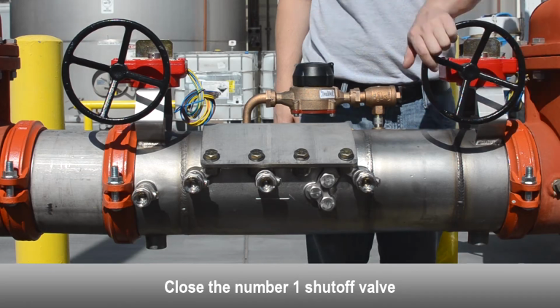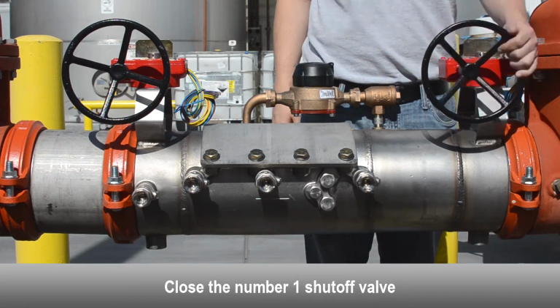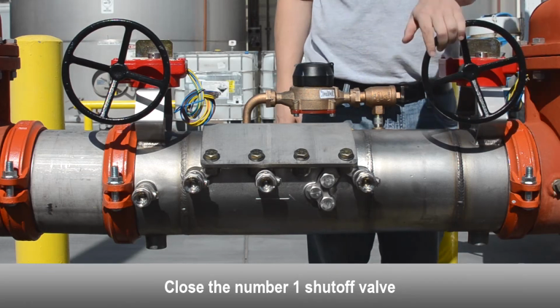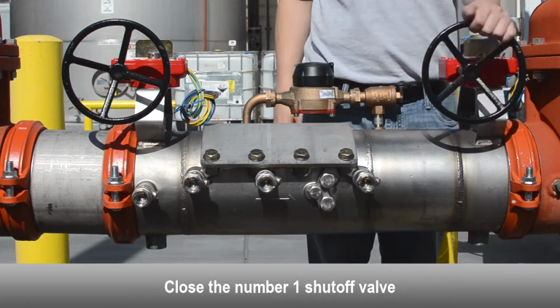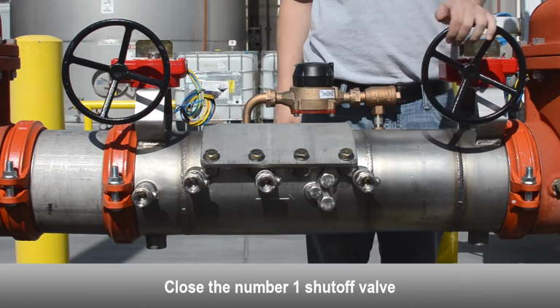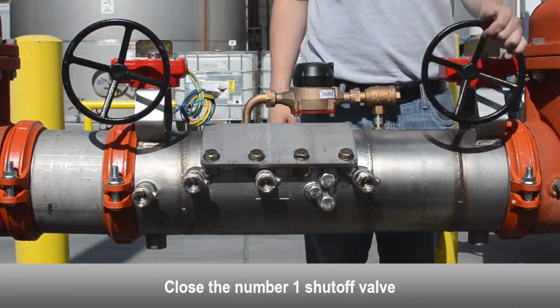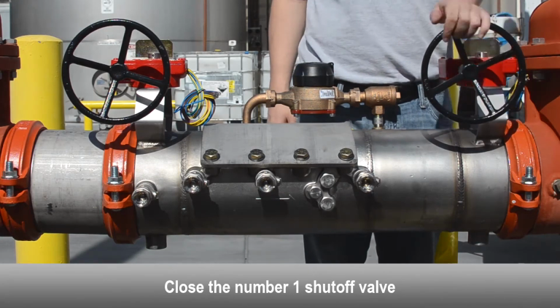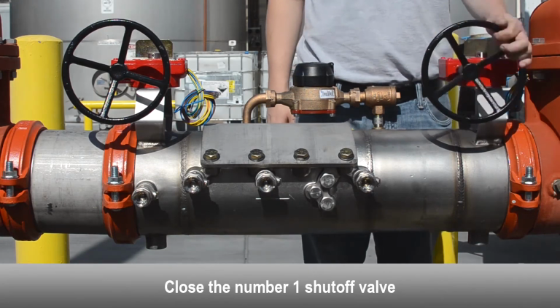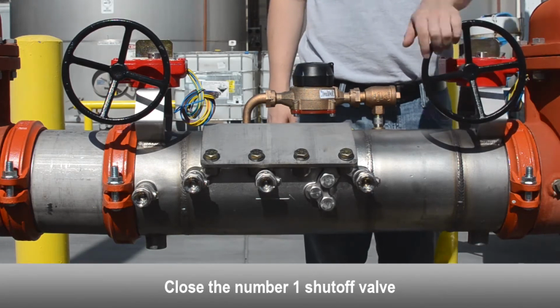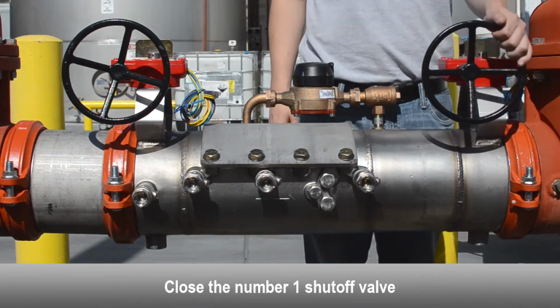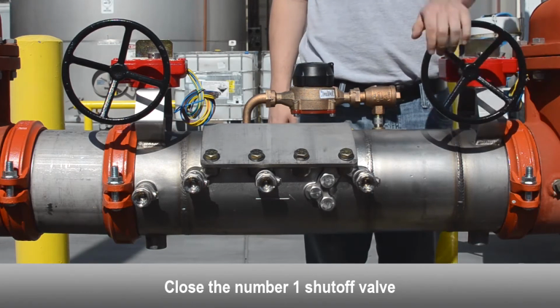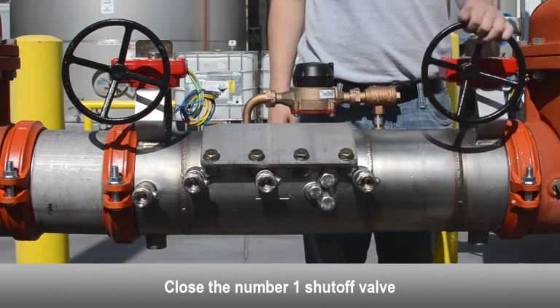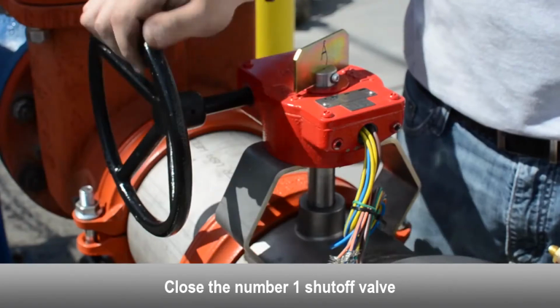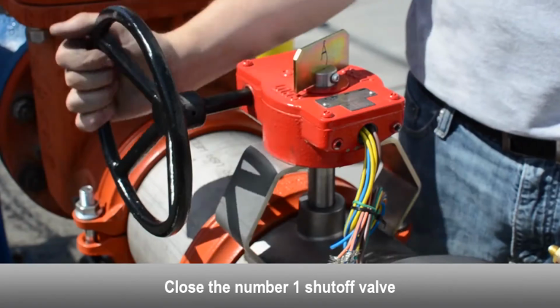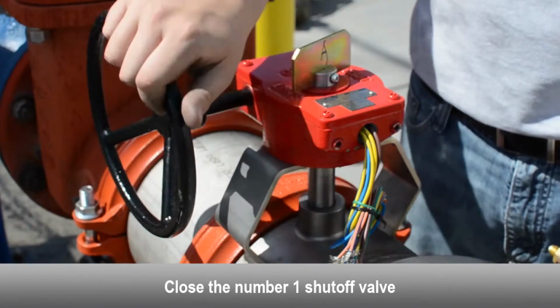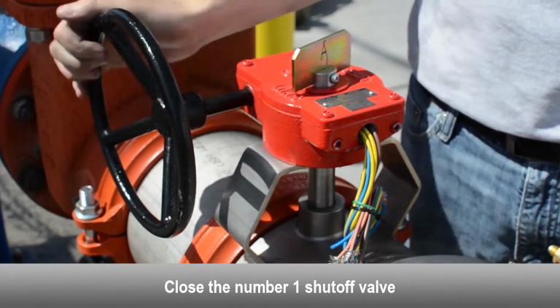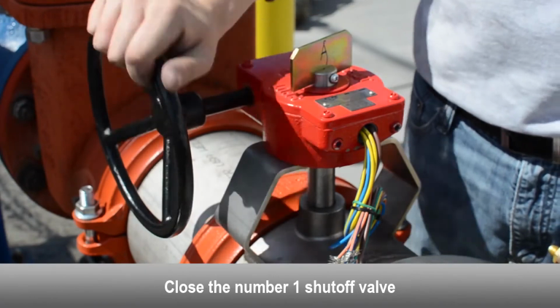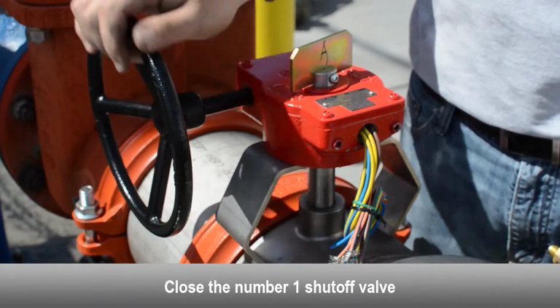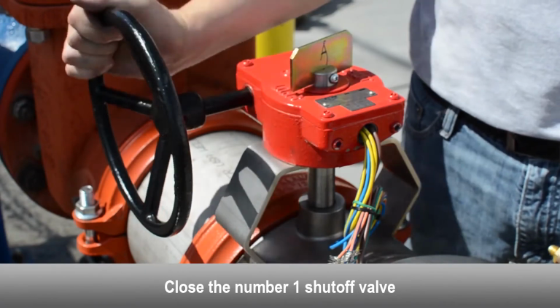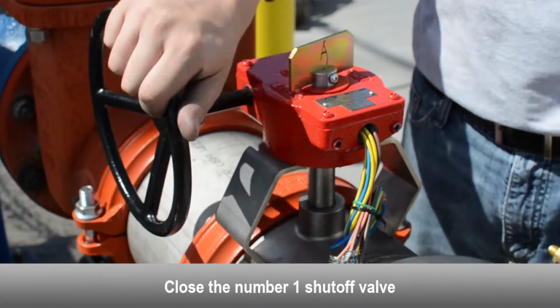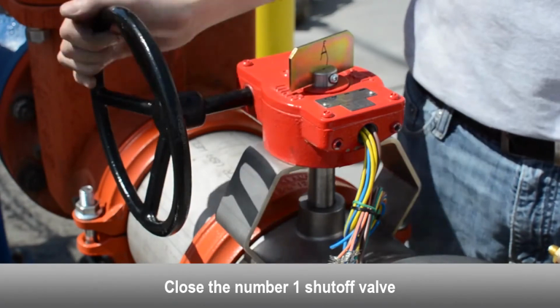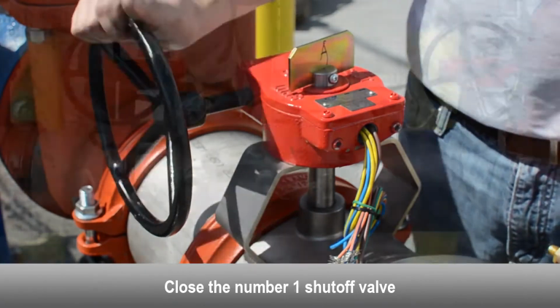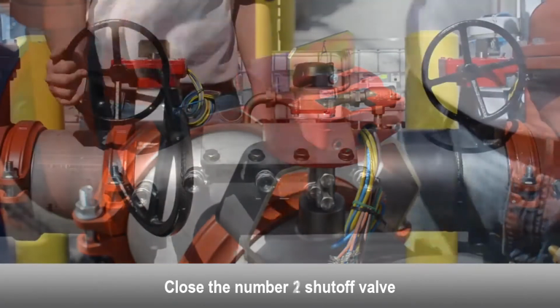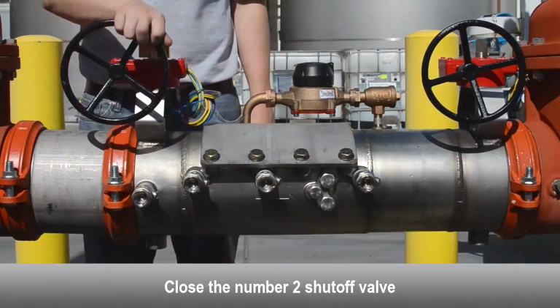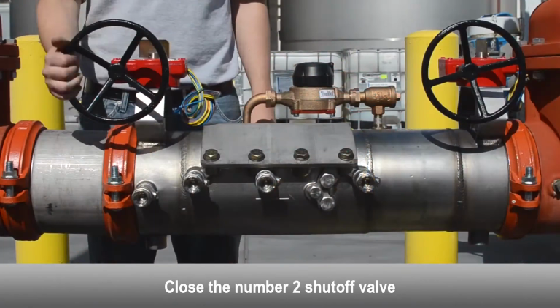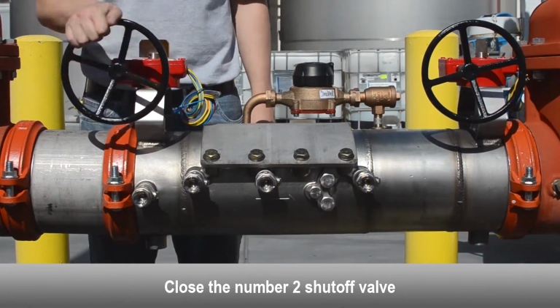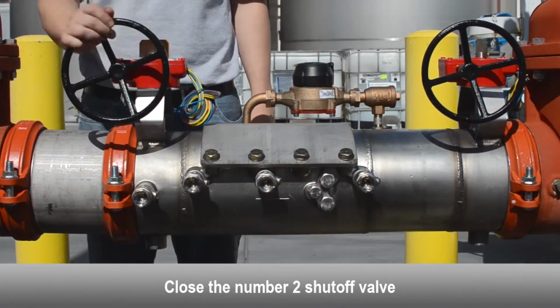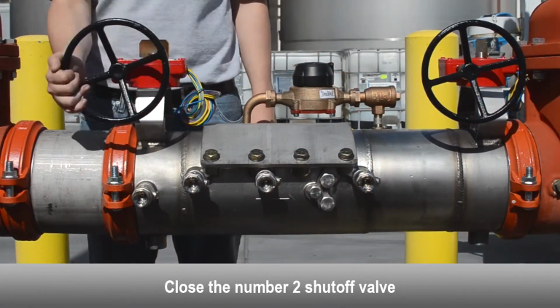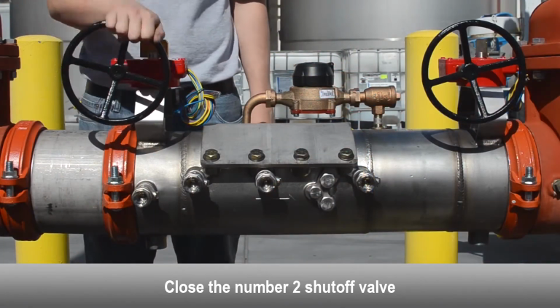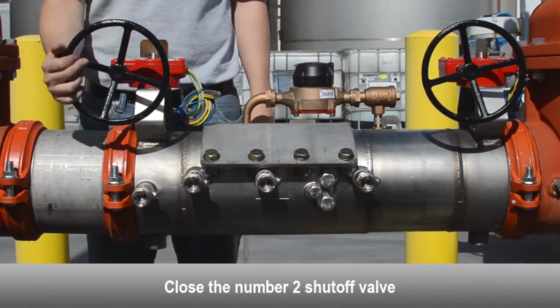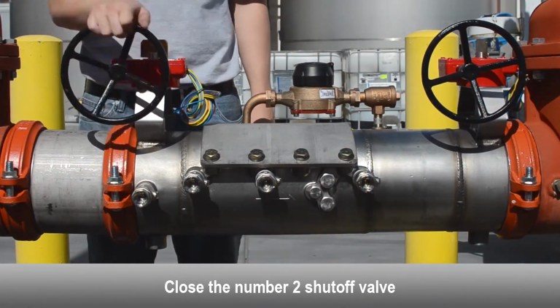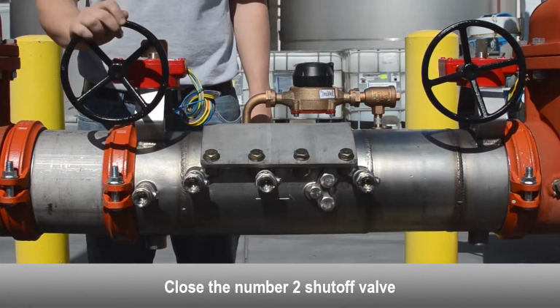Close the number one shutoff valve. Close the number two shutoff valve.